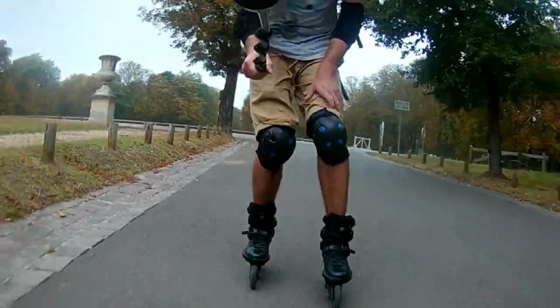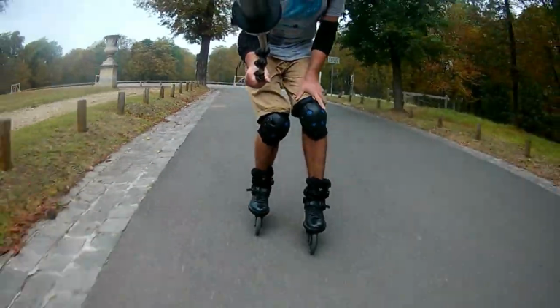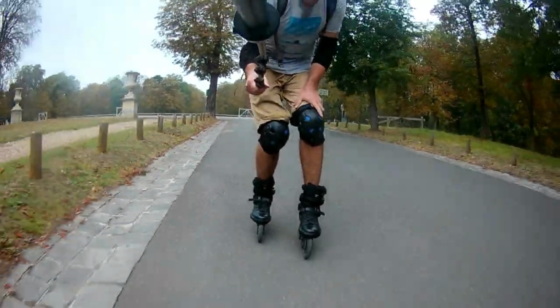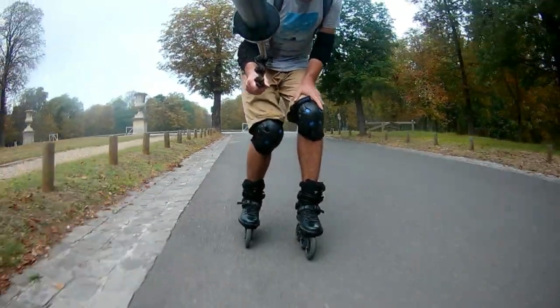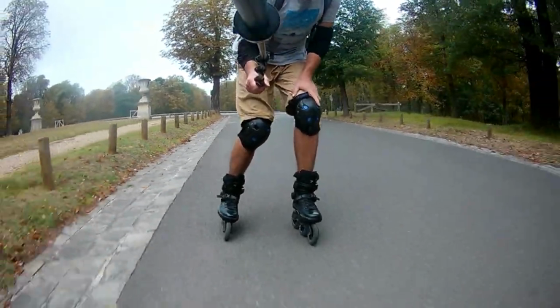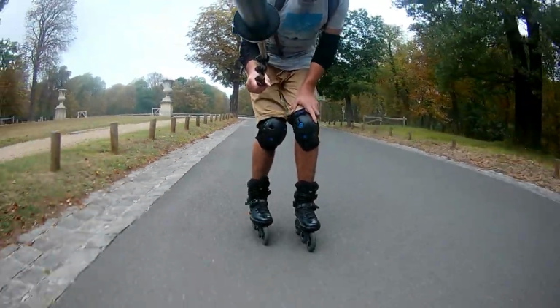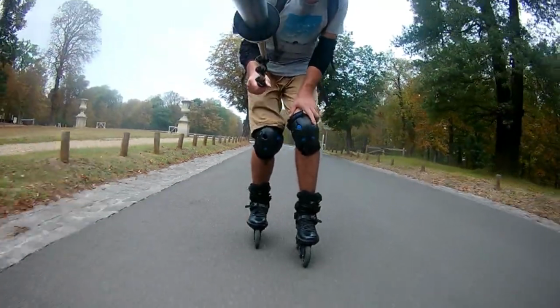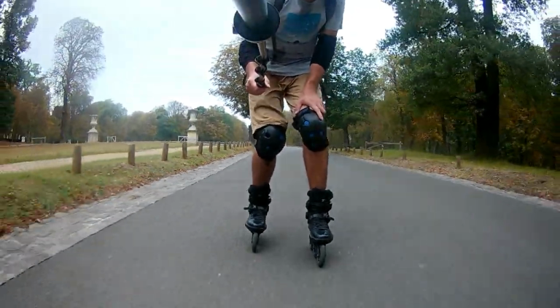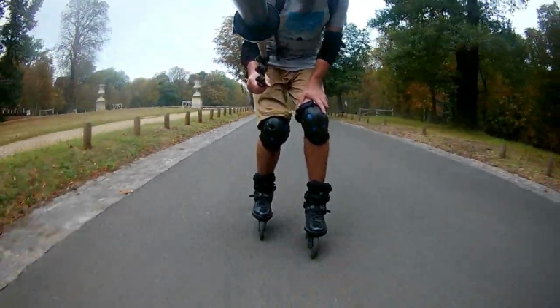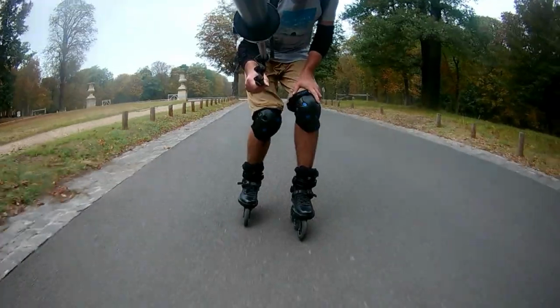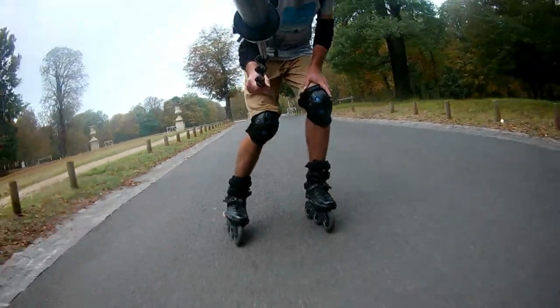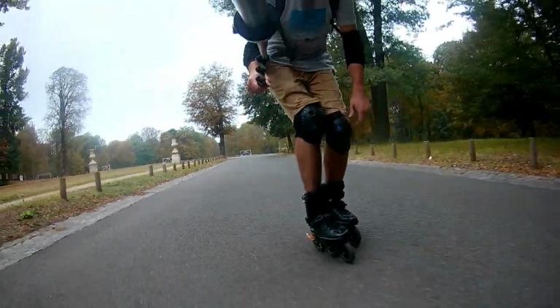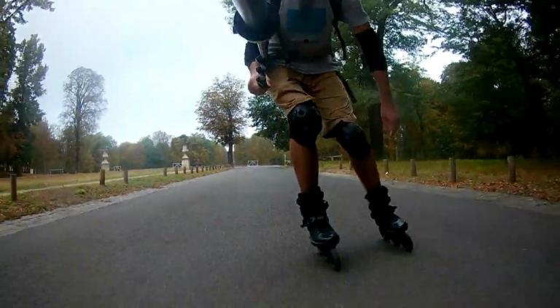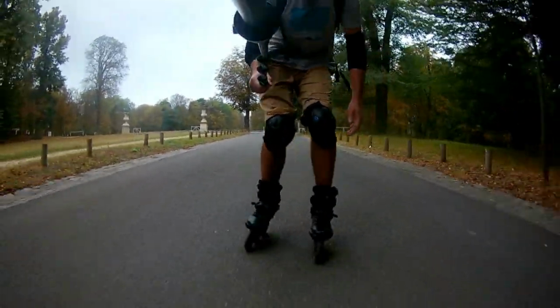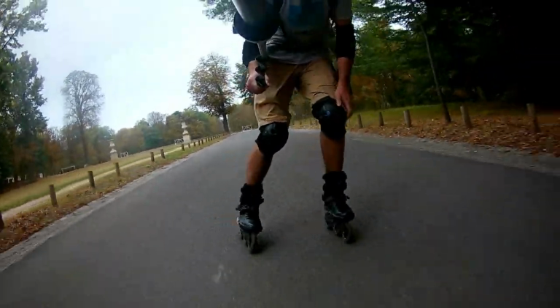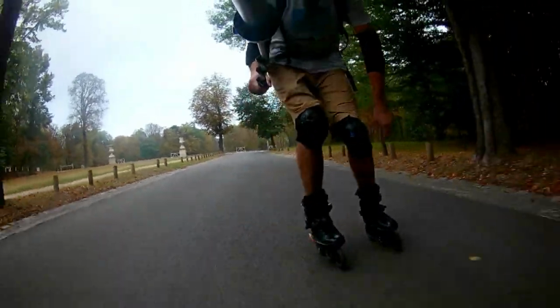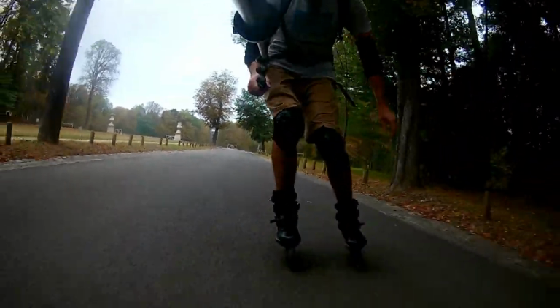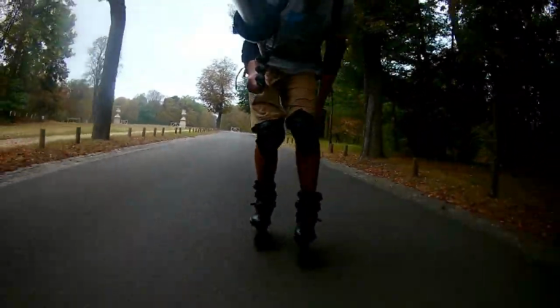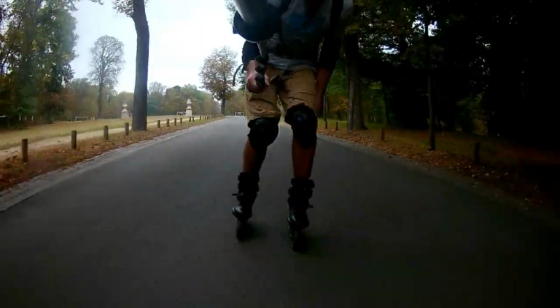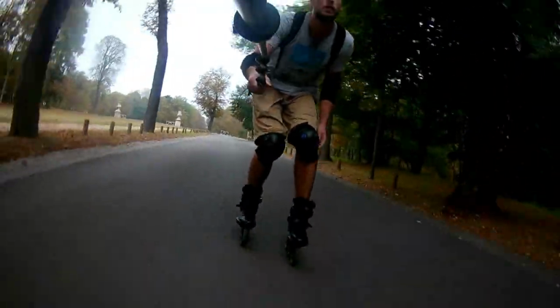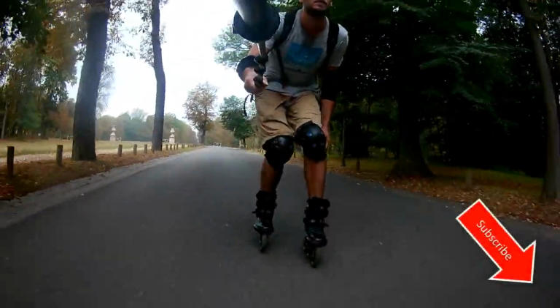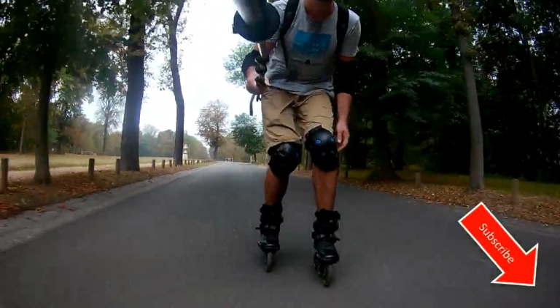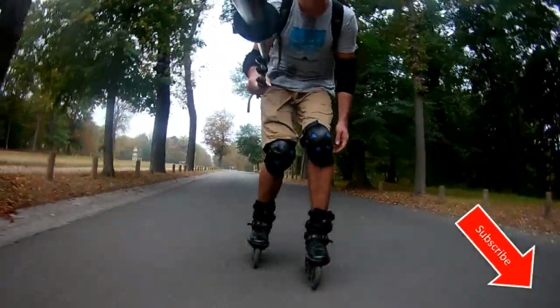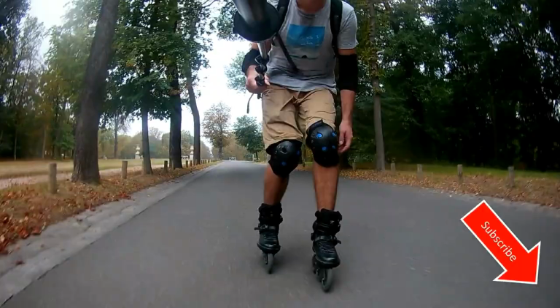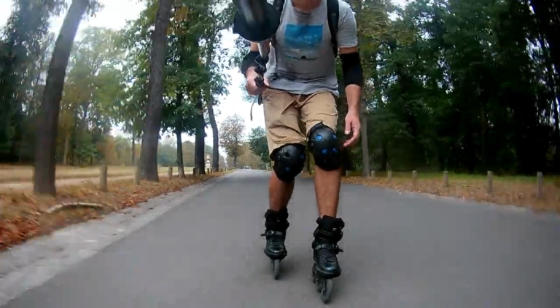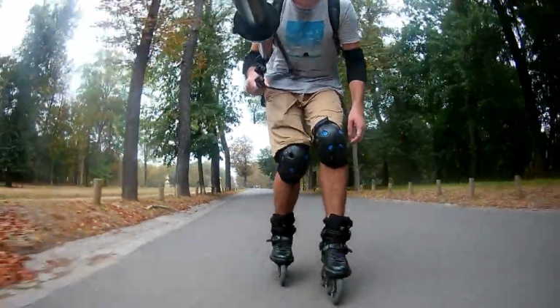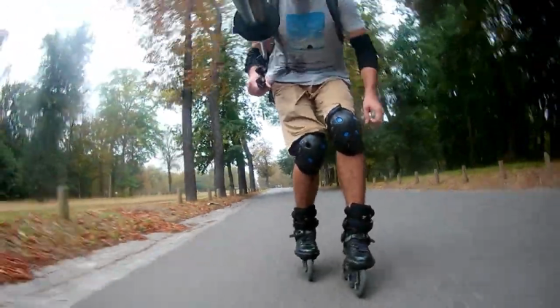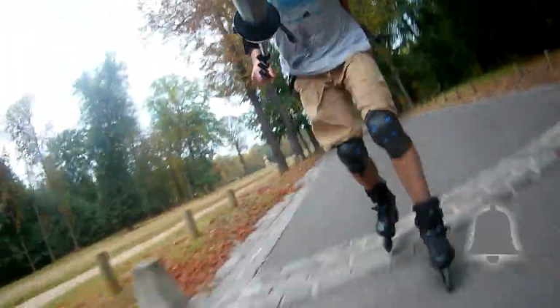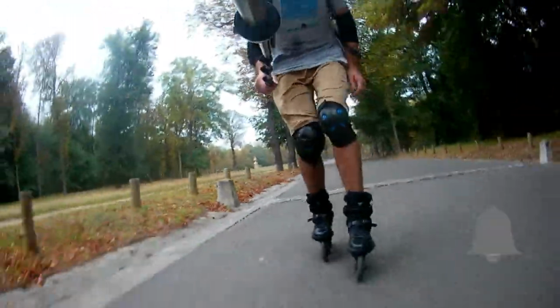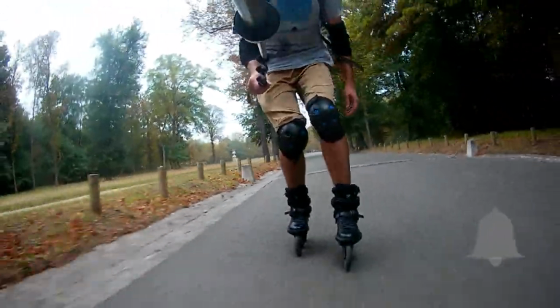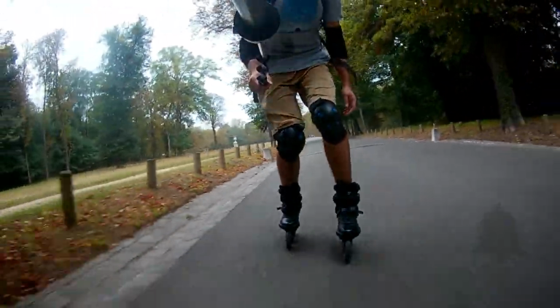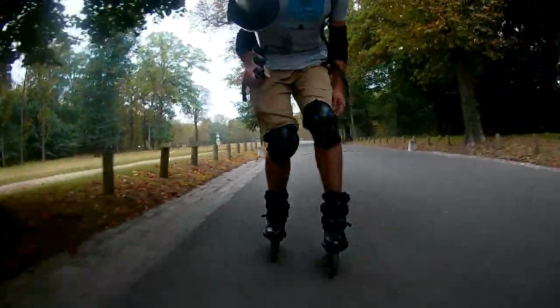Very soon I'm going to make a full review of these skates, so if you are not yet subscribed to my channel there's the time to hit the red button and also click the grey bell to not miss it.